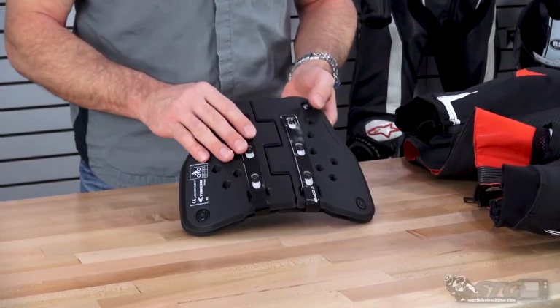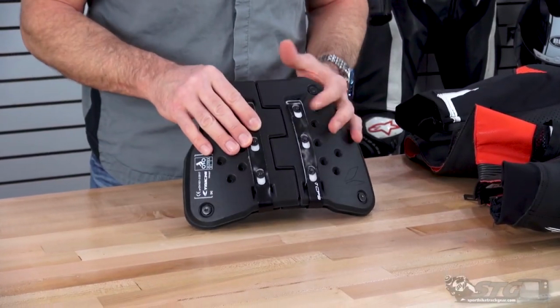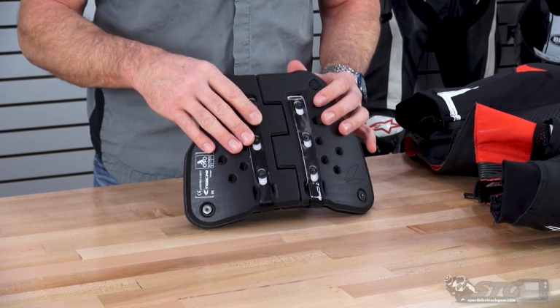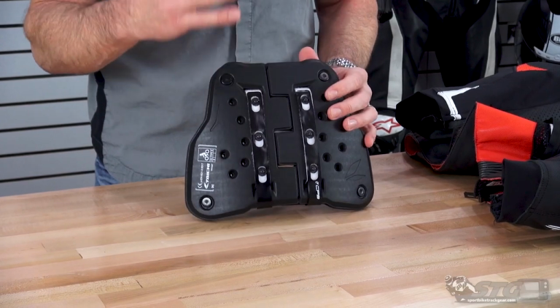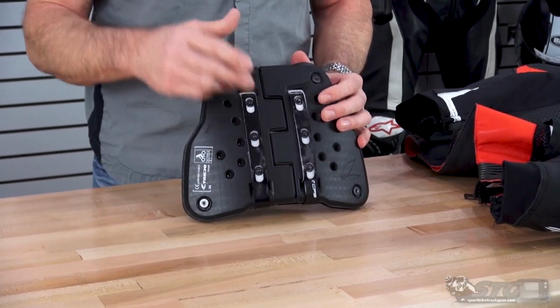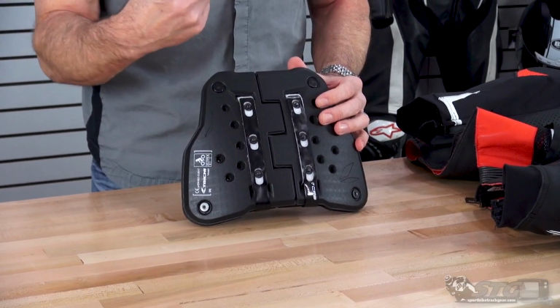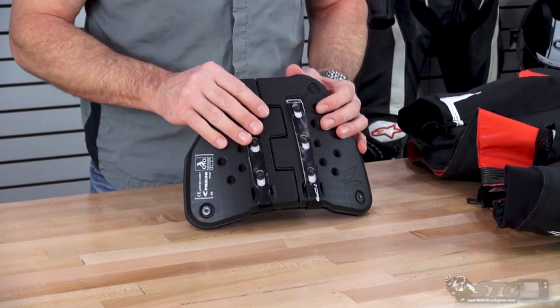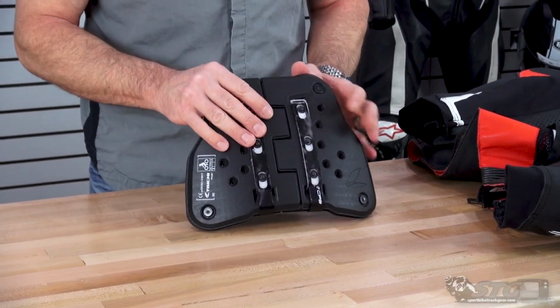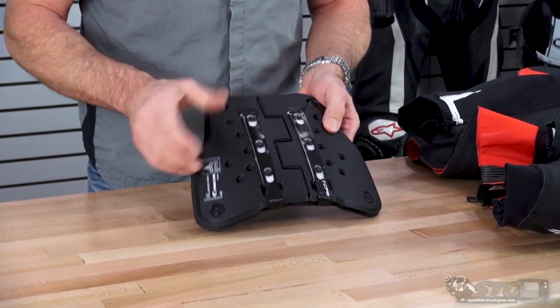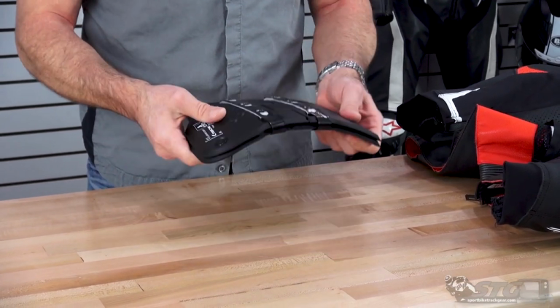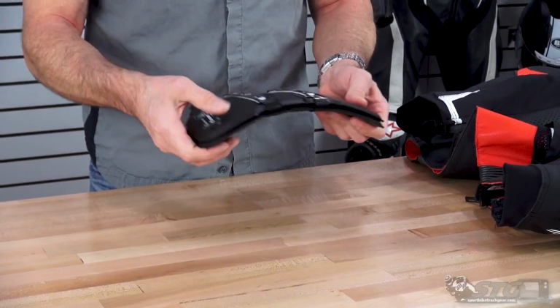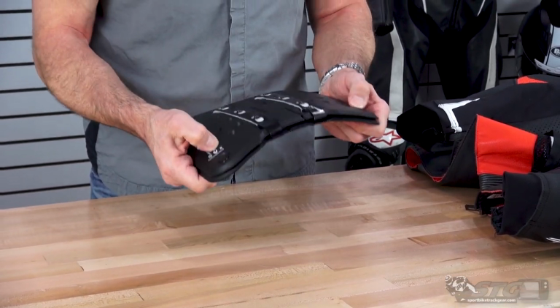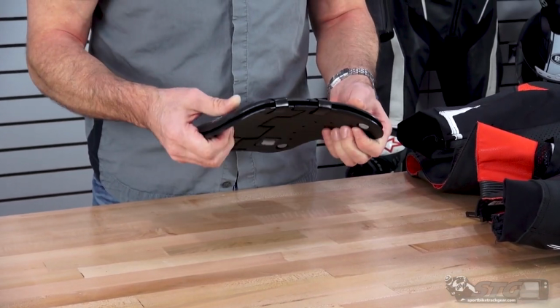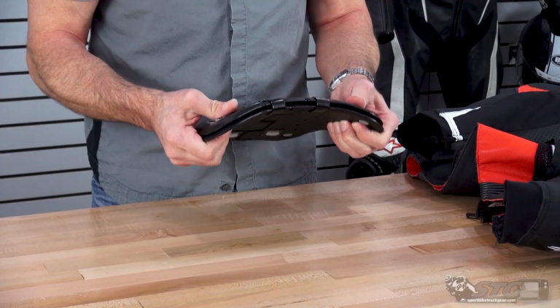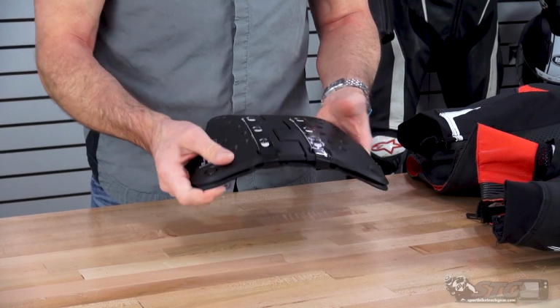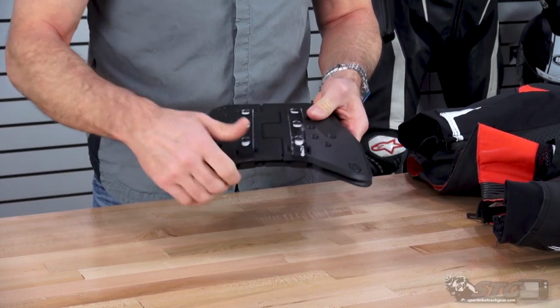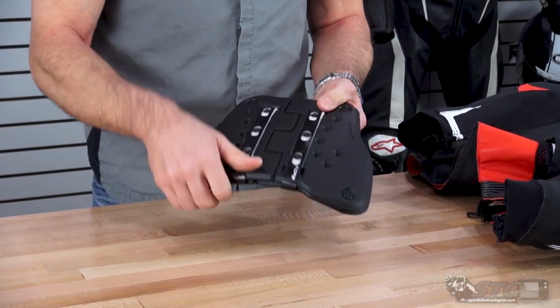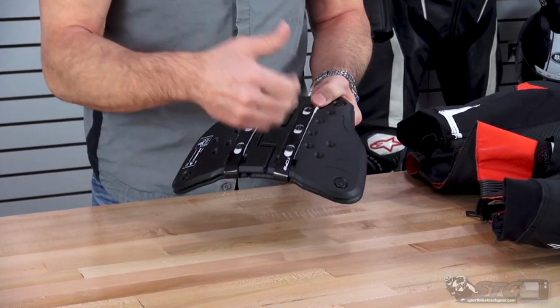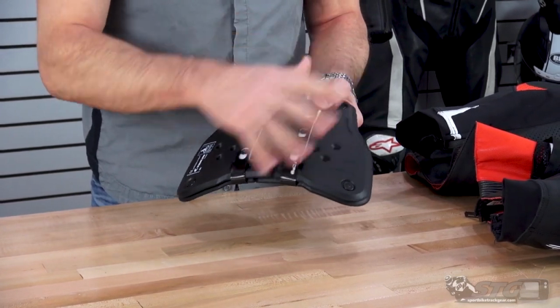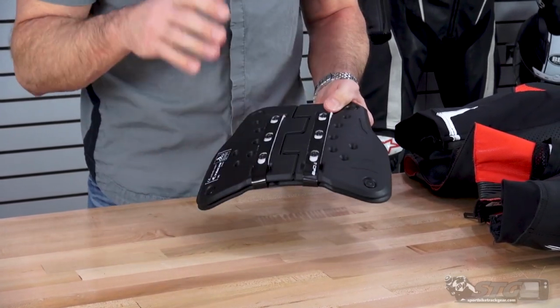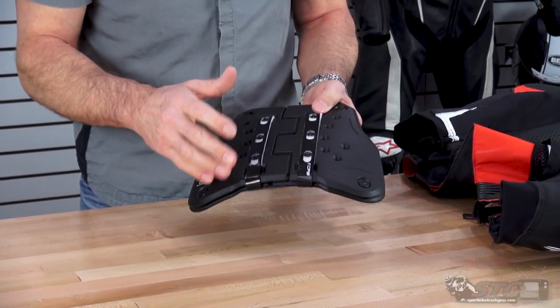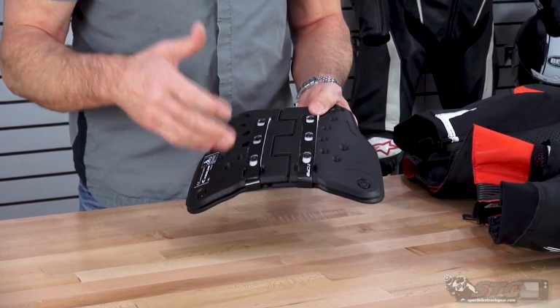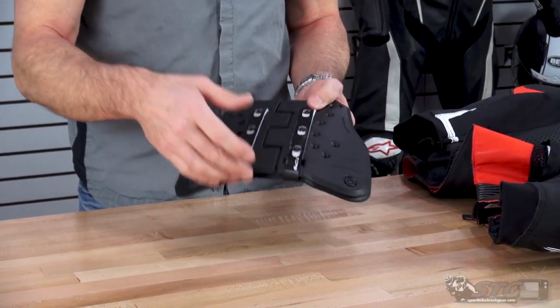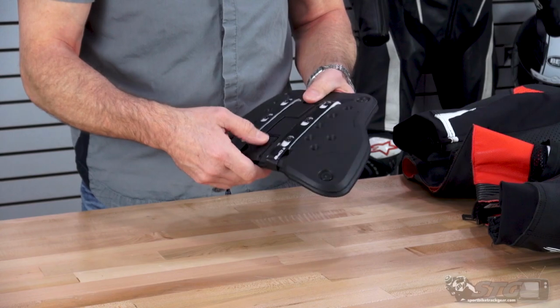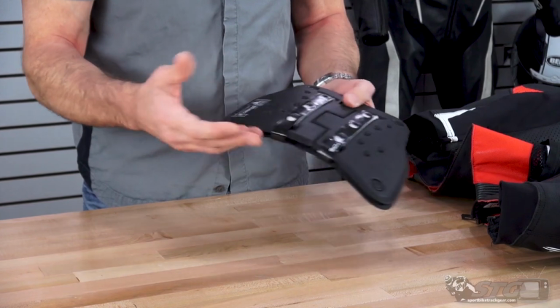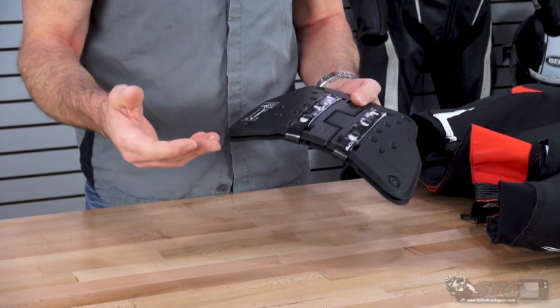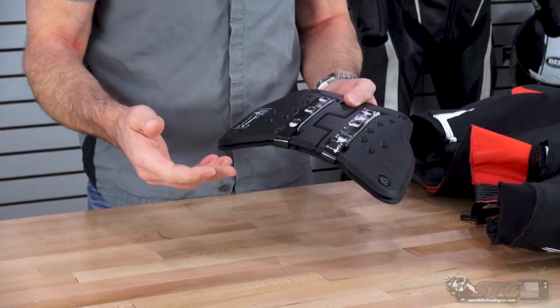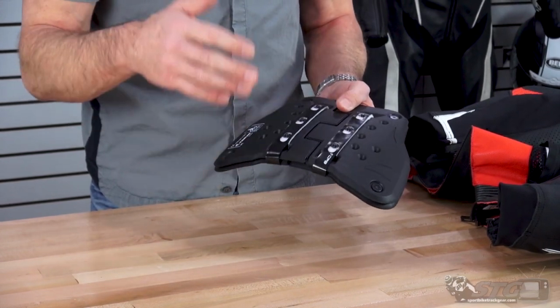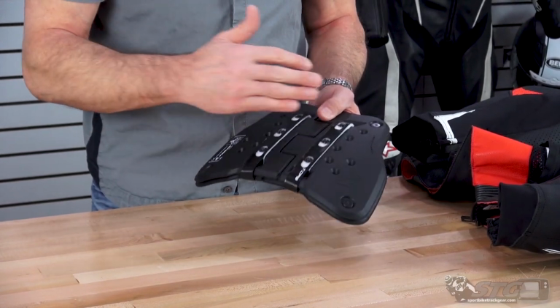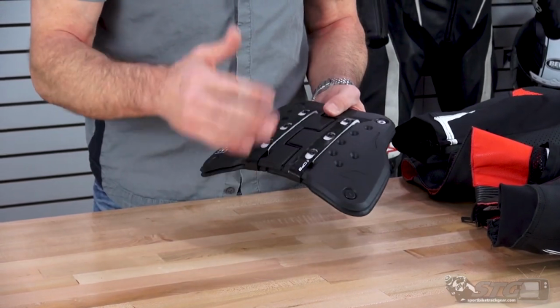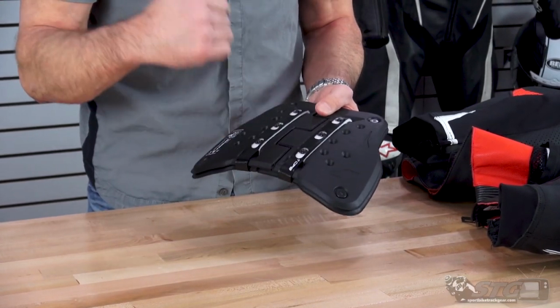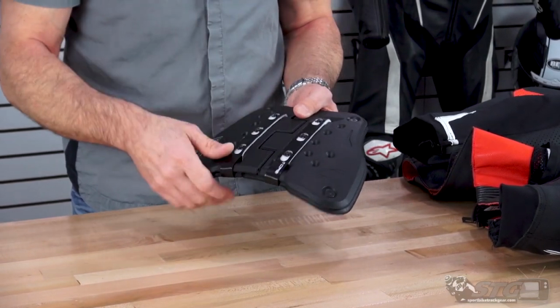This is a super unique piece — CE certified to level 2. It is basically a hard shell design that is able to manage and disperse impact. When you're certified to CE level 2, that is the highest level available.